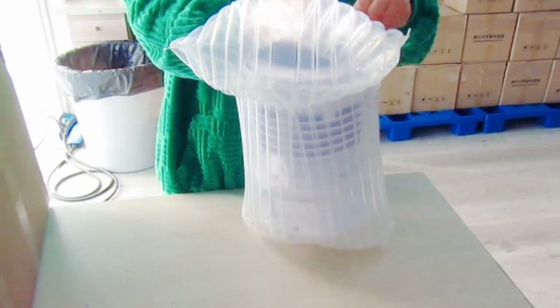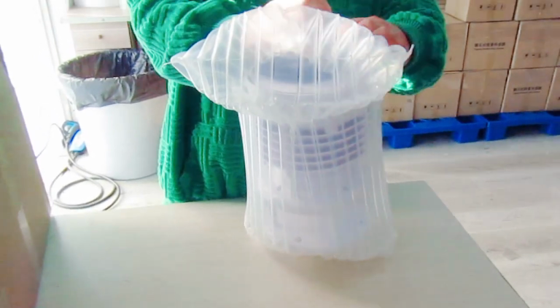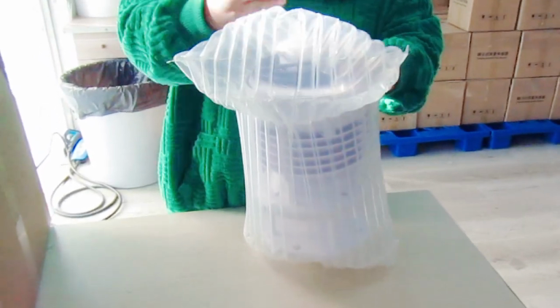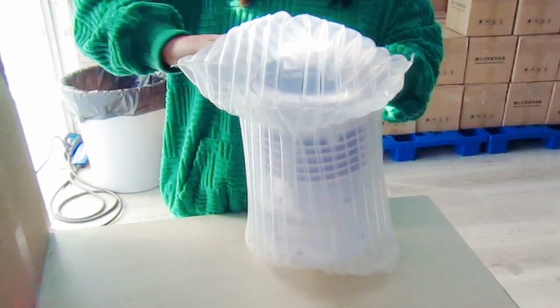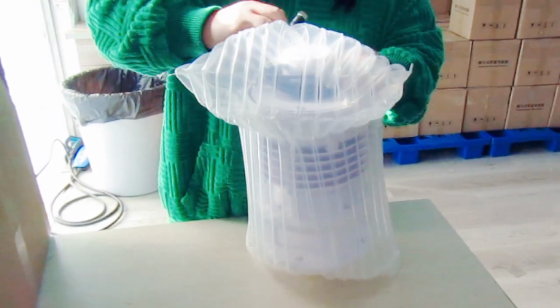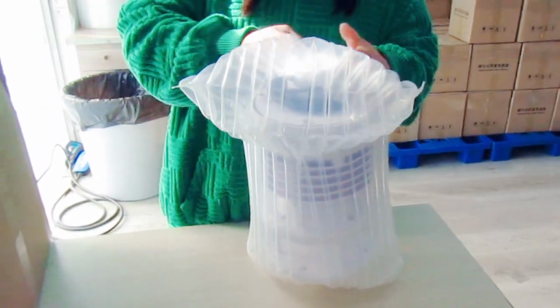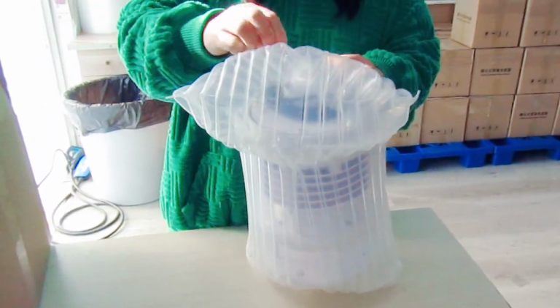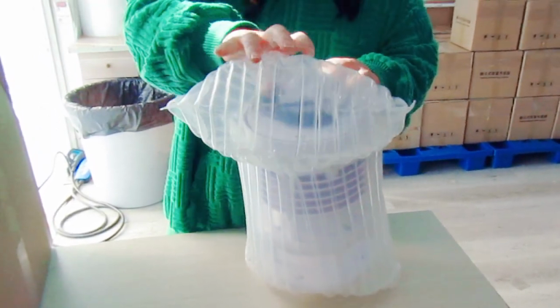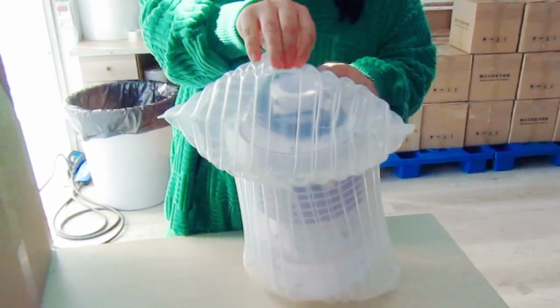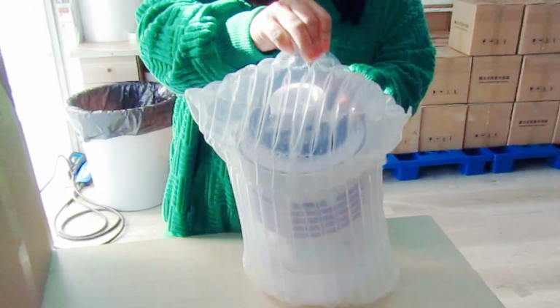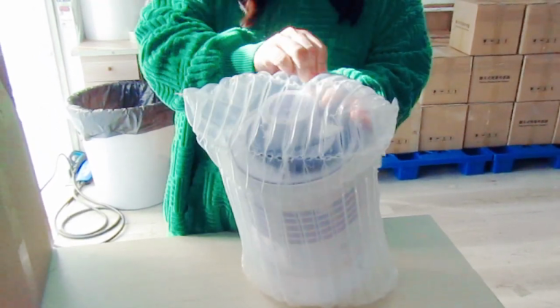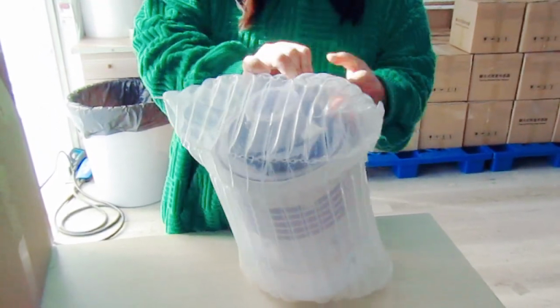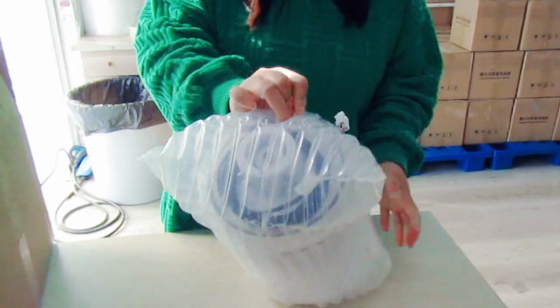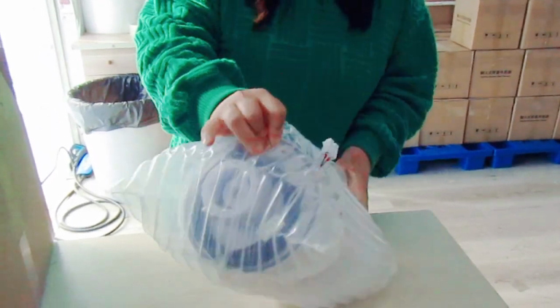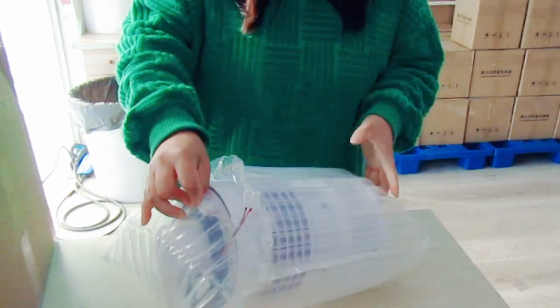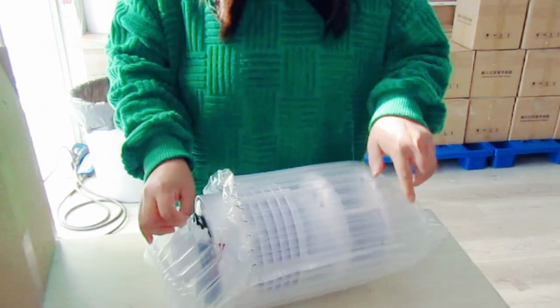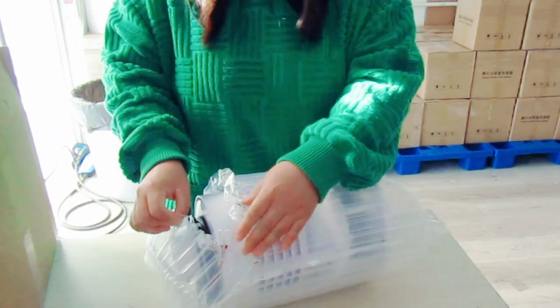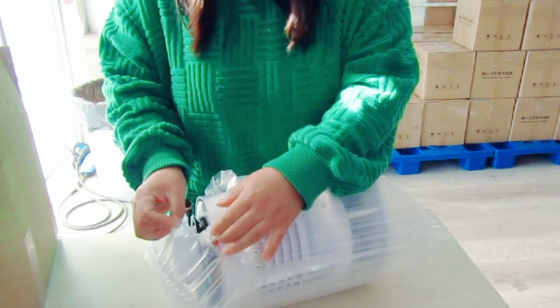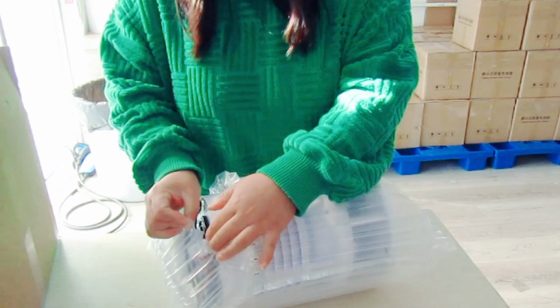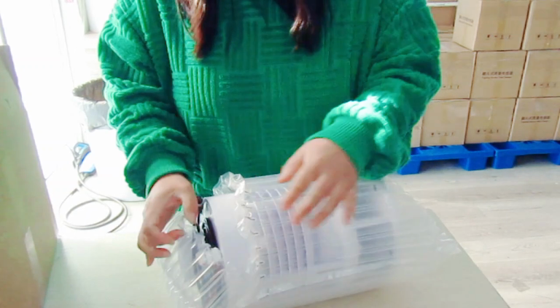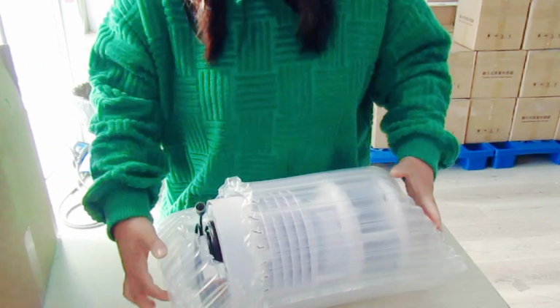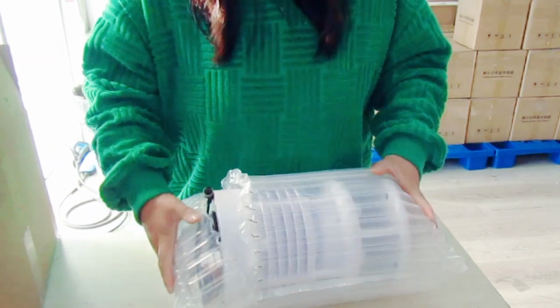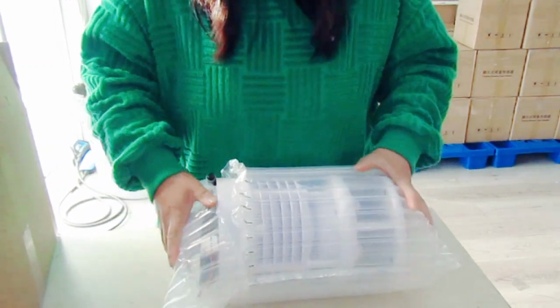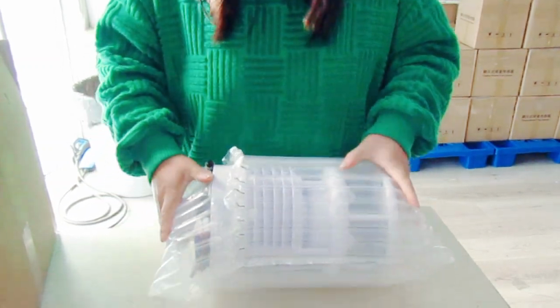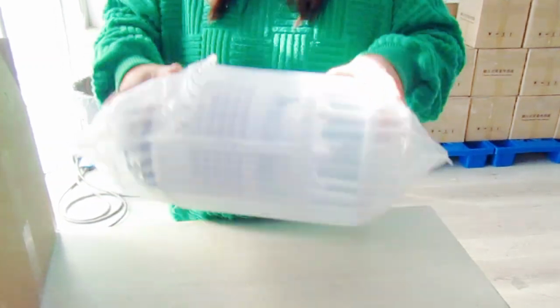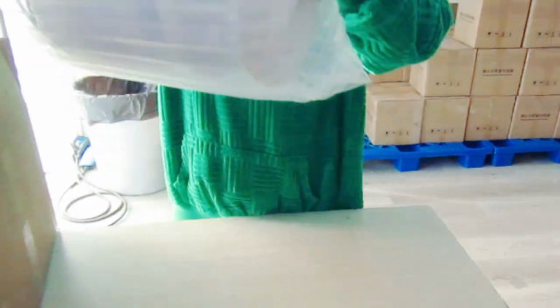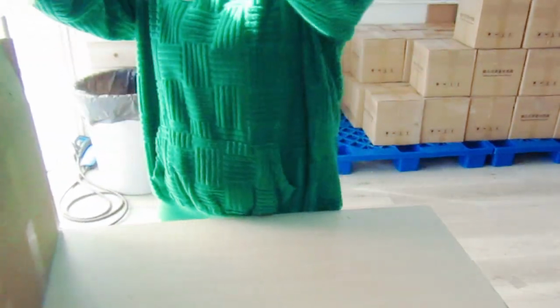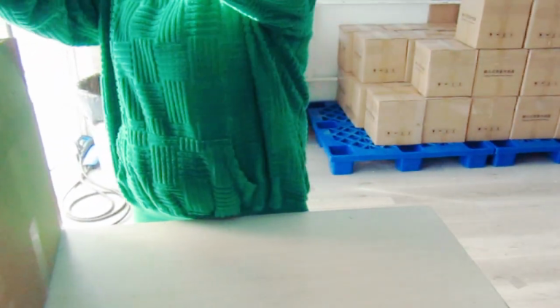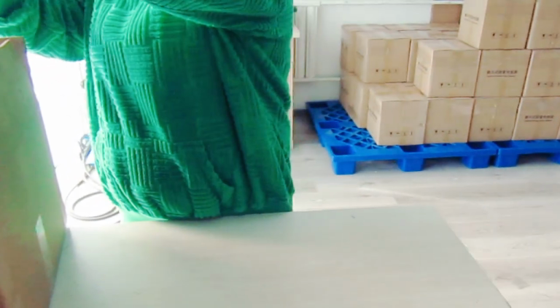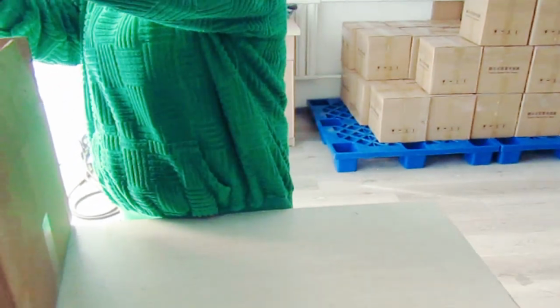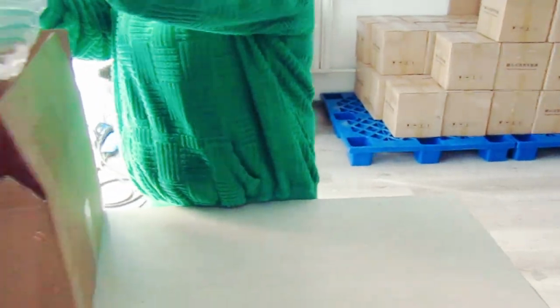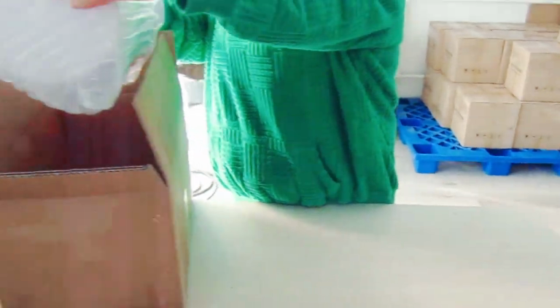Firstly, we put our product into the inflatable airbags, and then we put it into the box.